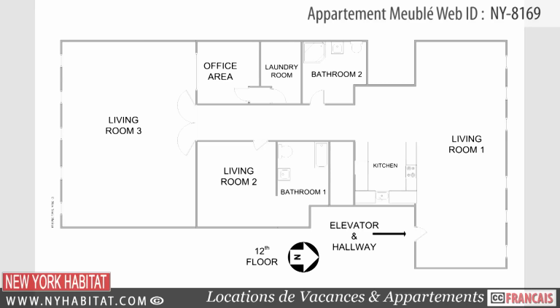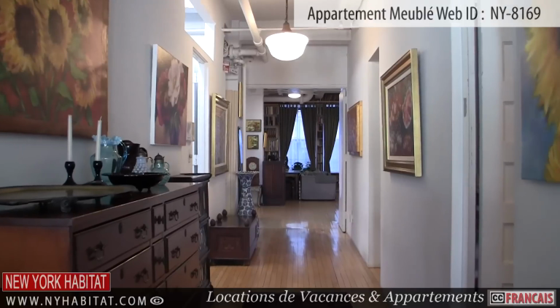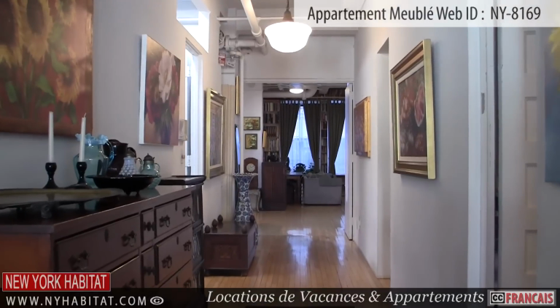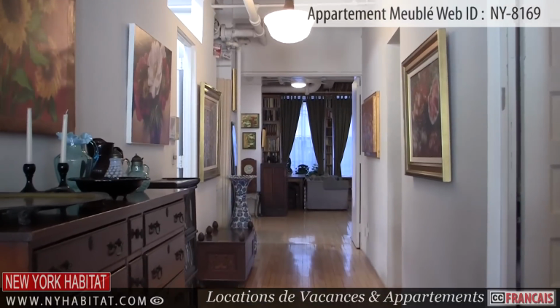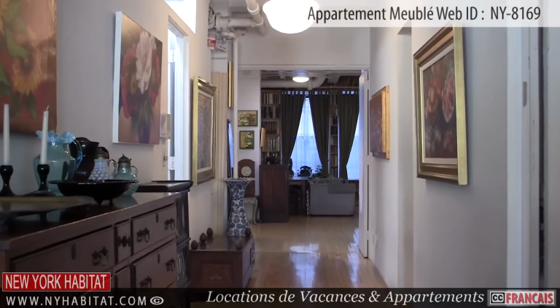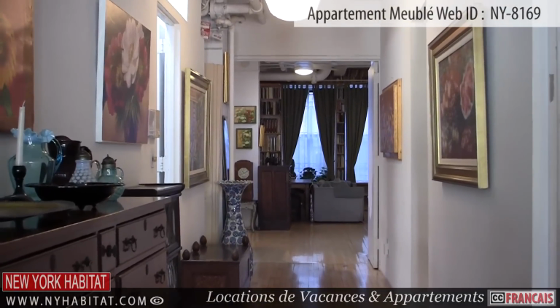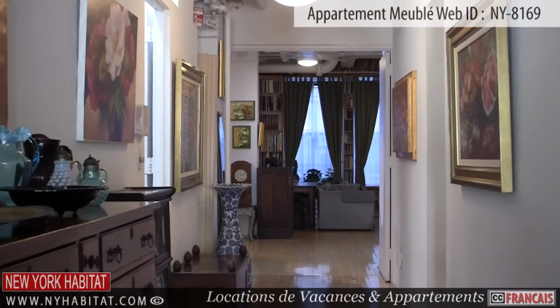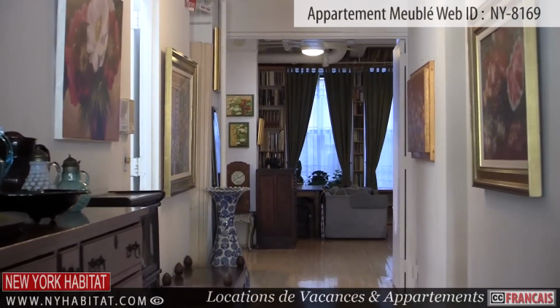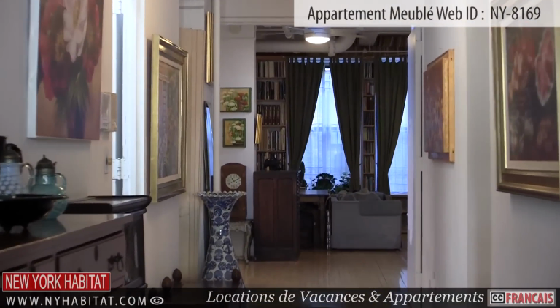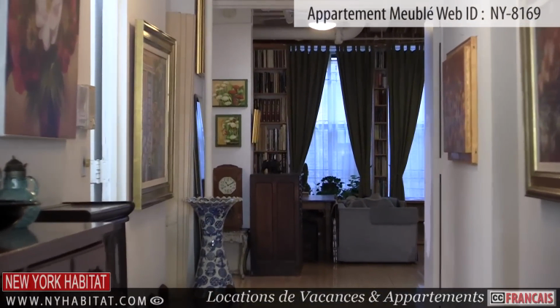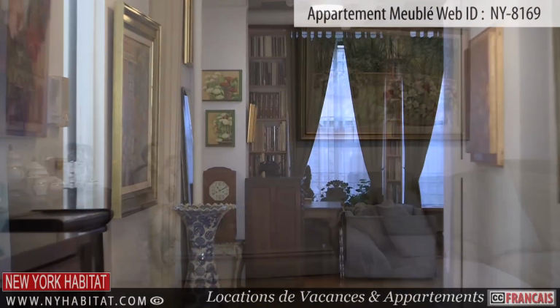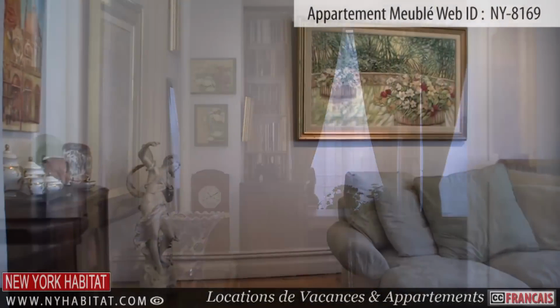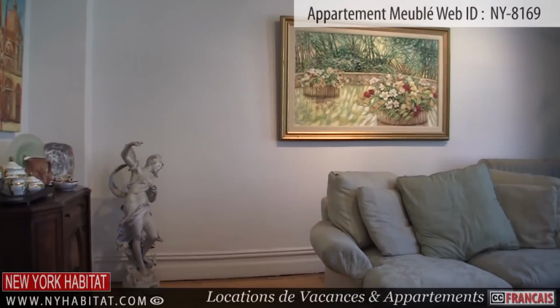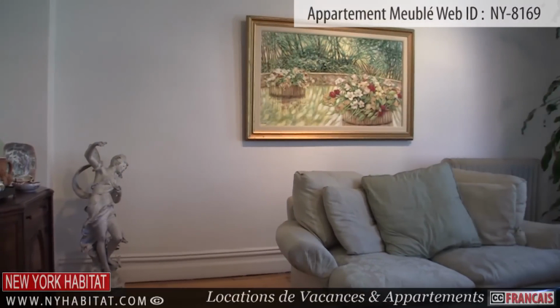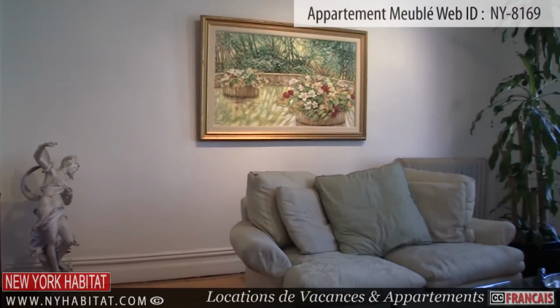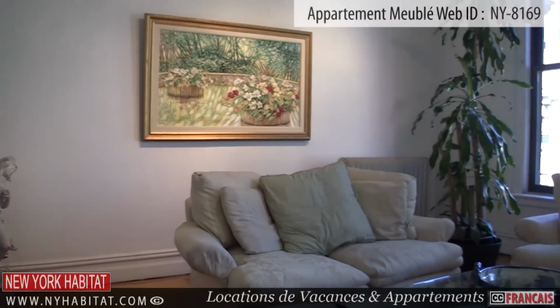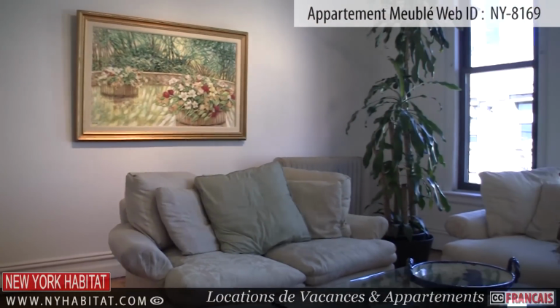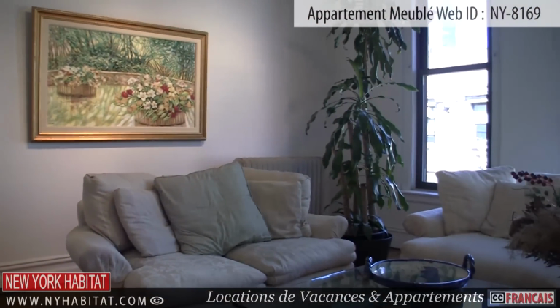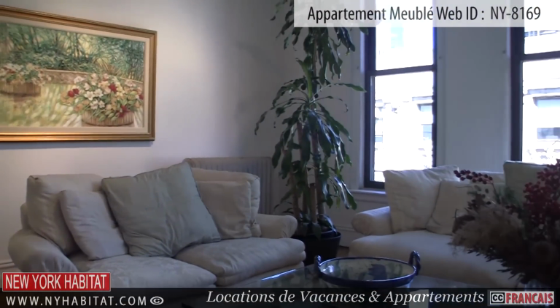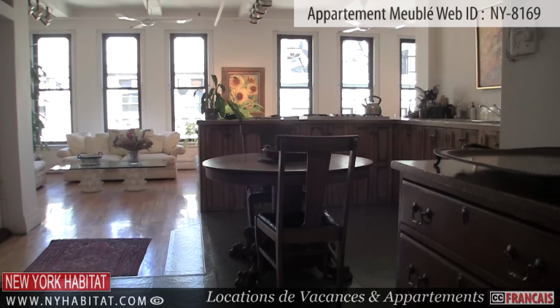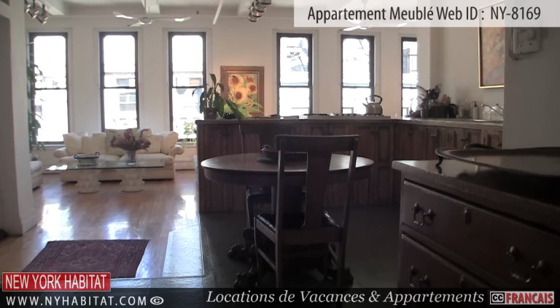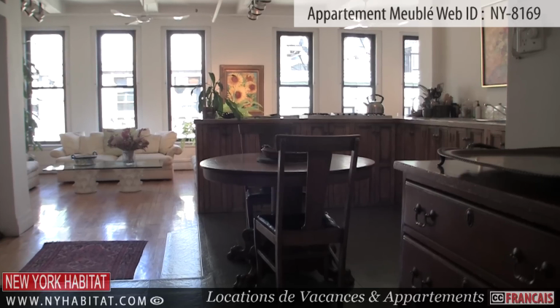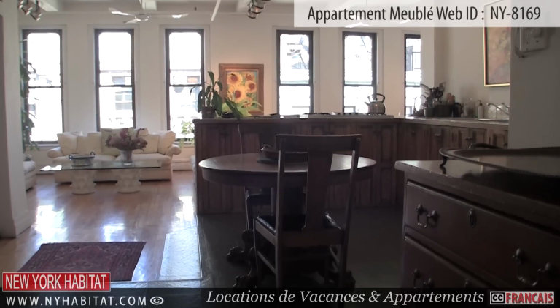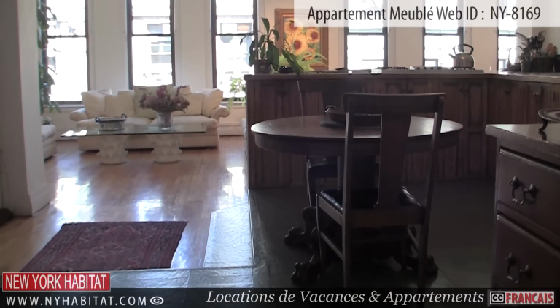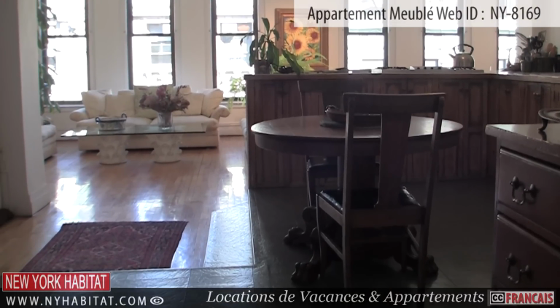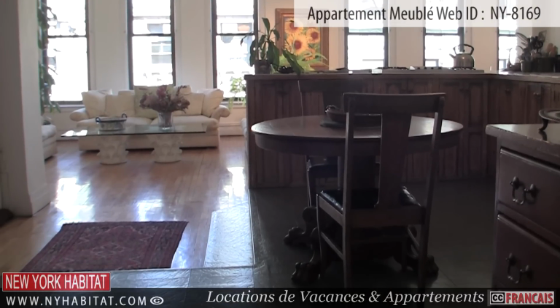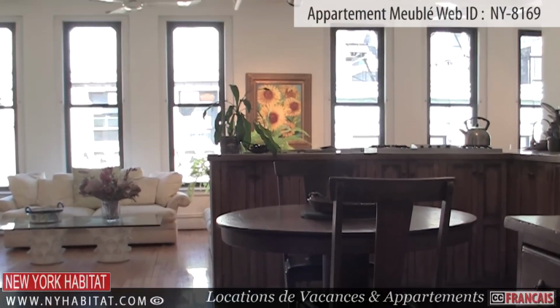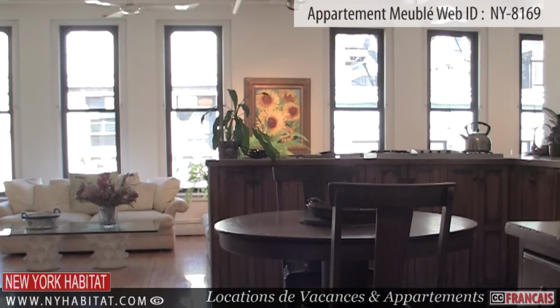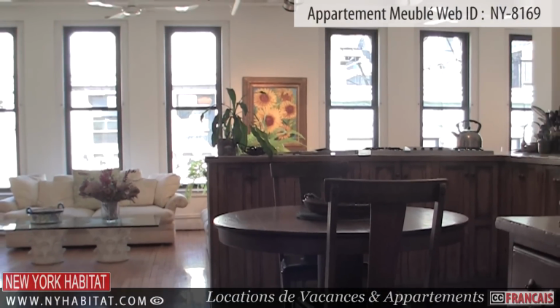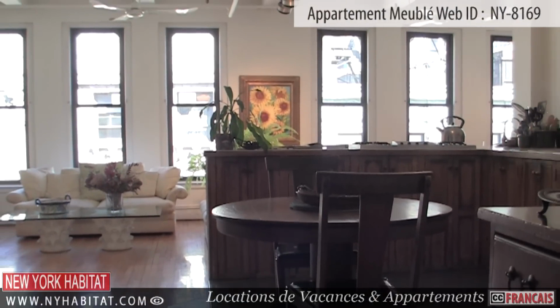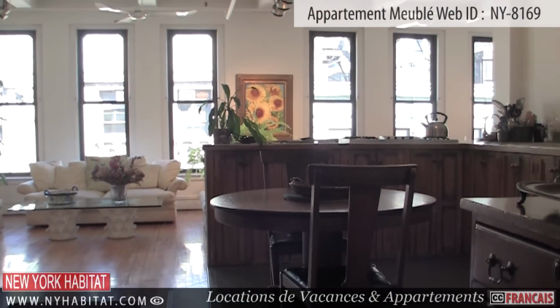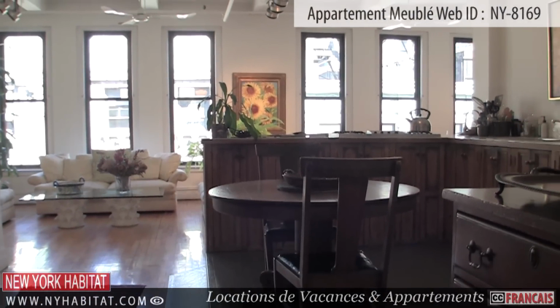This furnished studio apartment is located on the 12th floor of an elevator building where residents use their own key to enter the building. The apartment features wood floors and many decorative paintings on the walls.